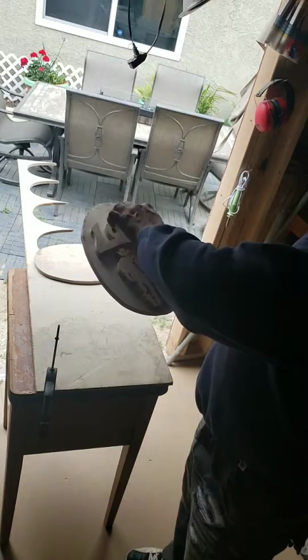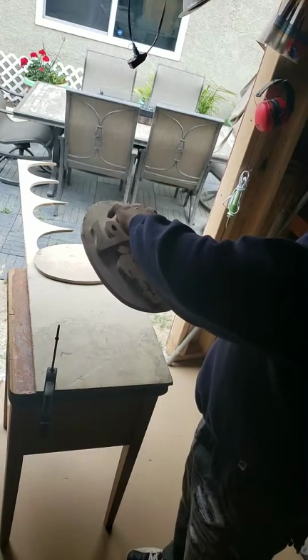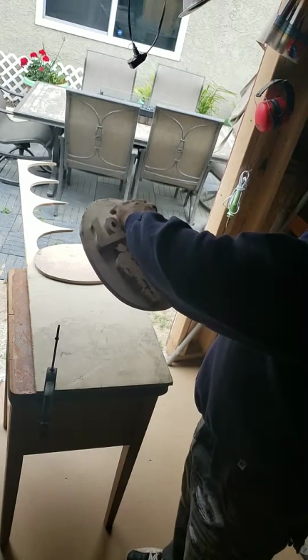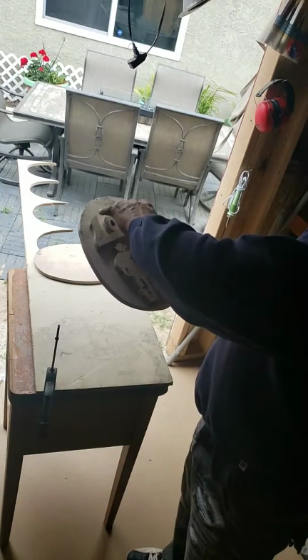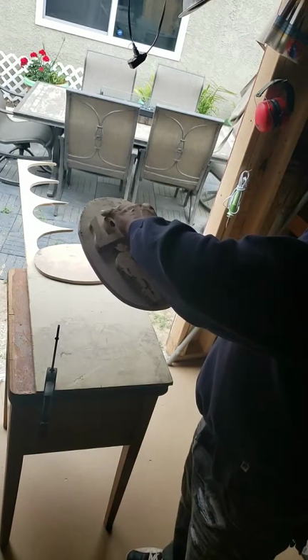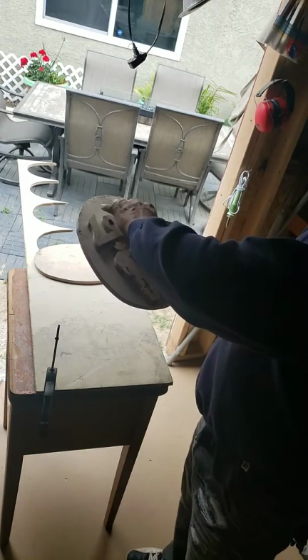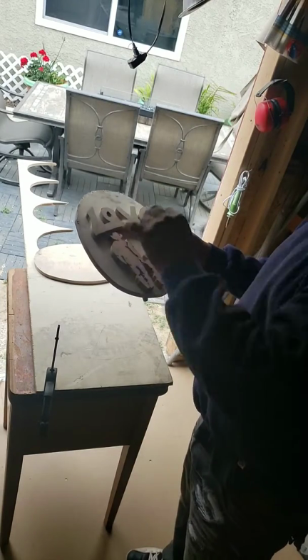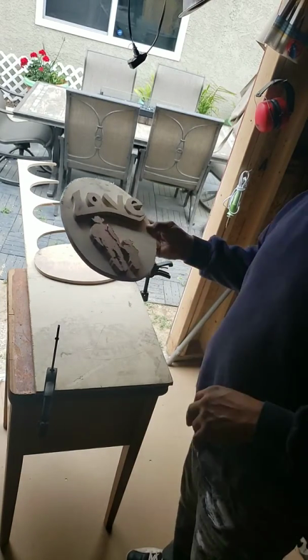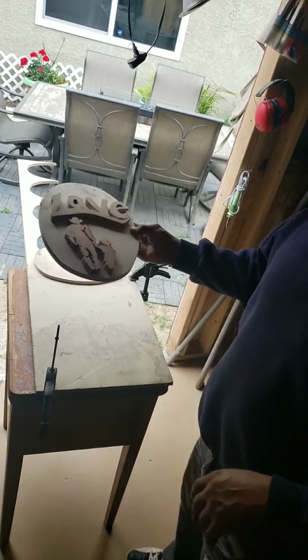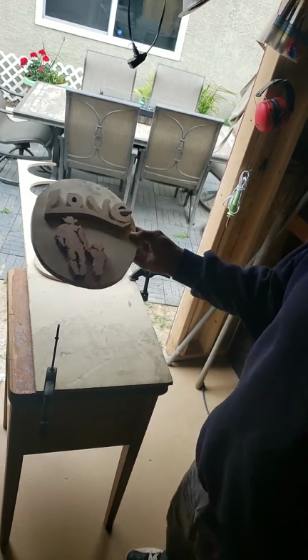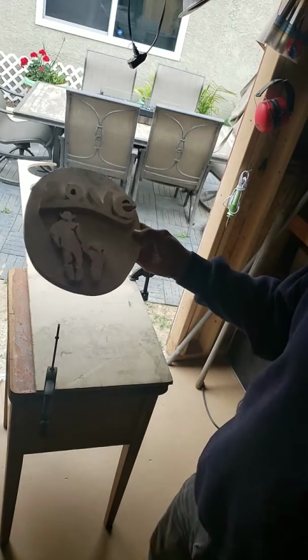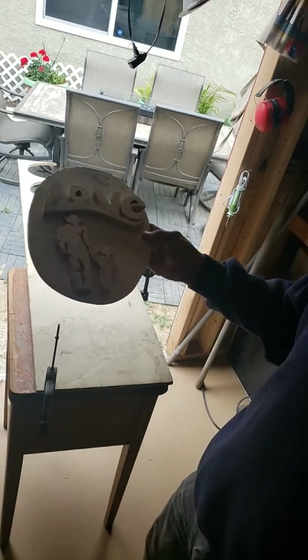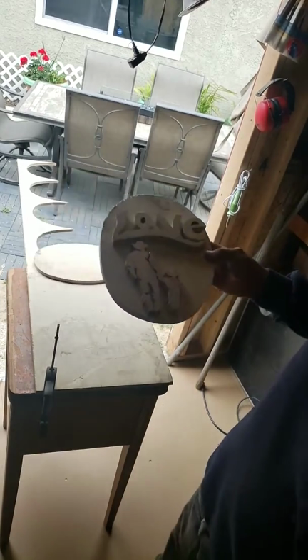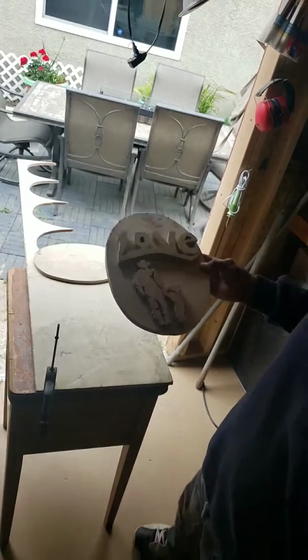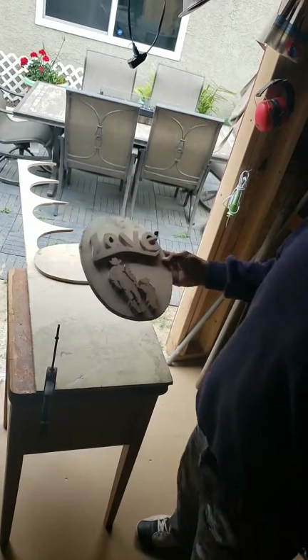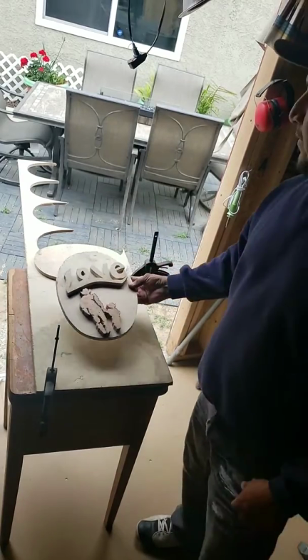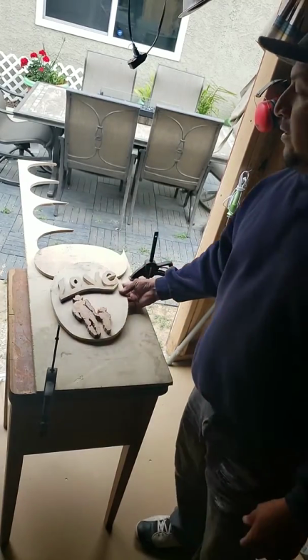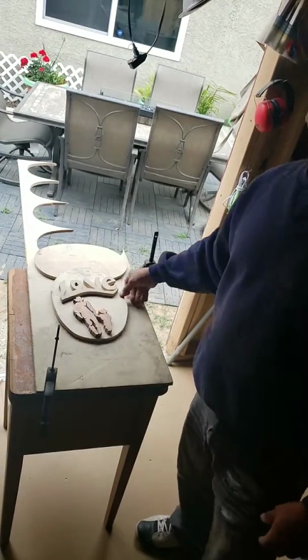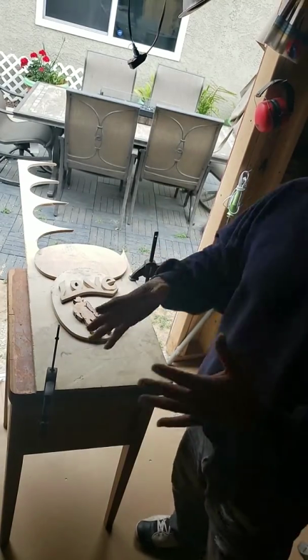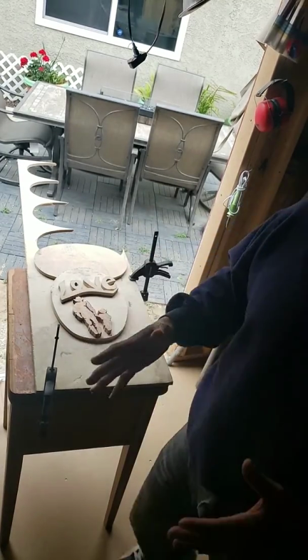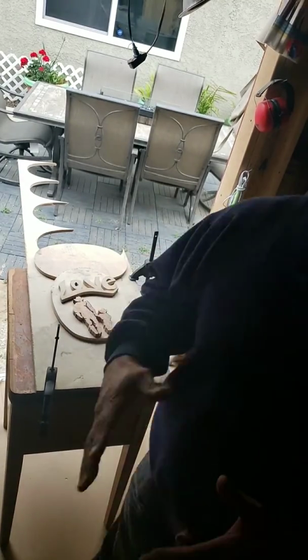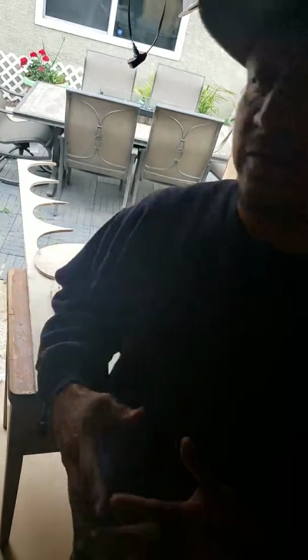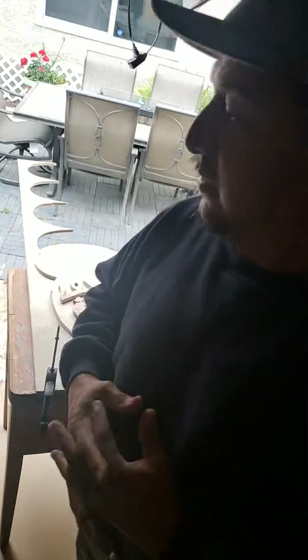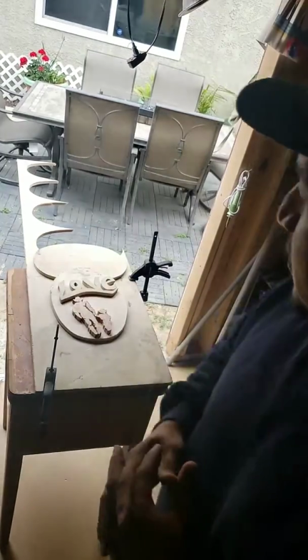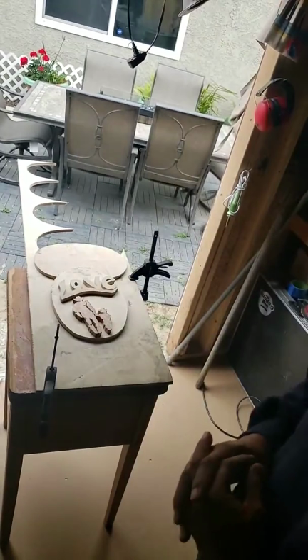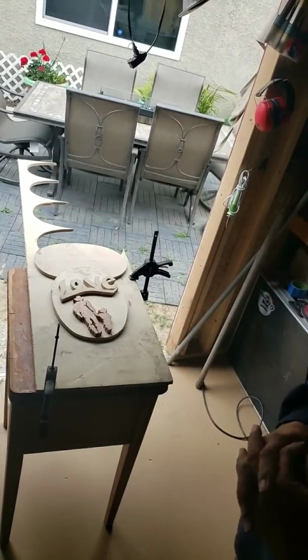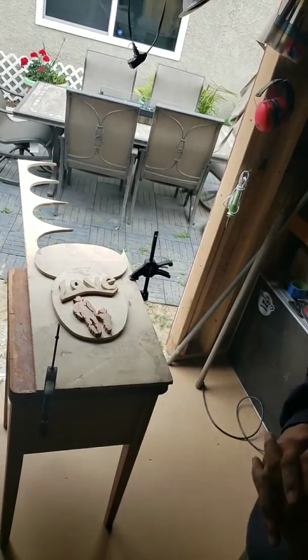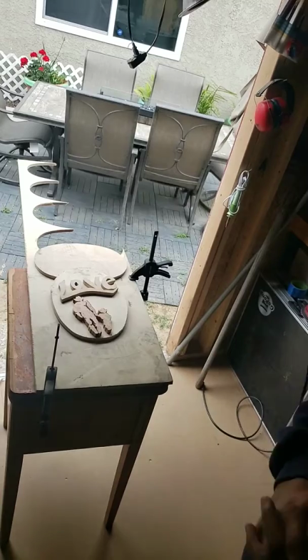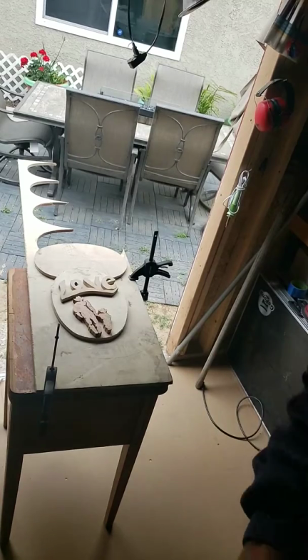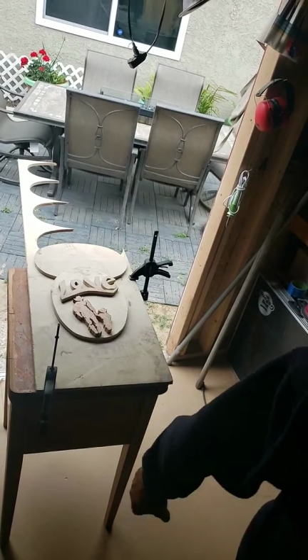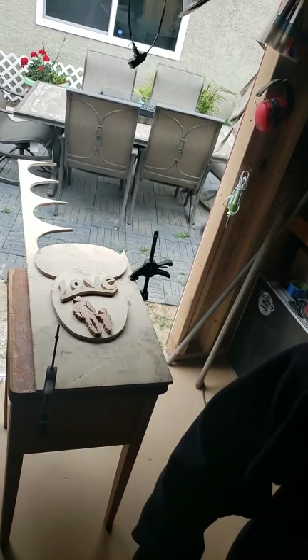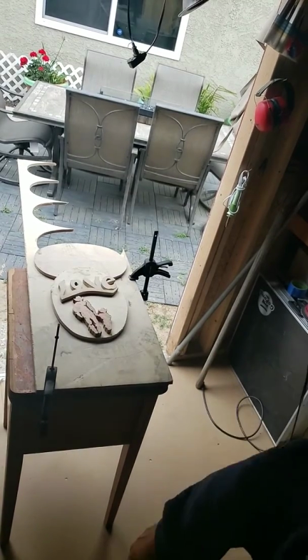So I hope you like it. Like and subscribe. Comments are very welcome. I'm new to the woodworking and I'm open for suggestions.